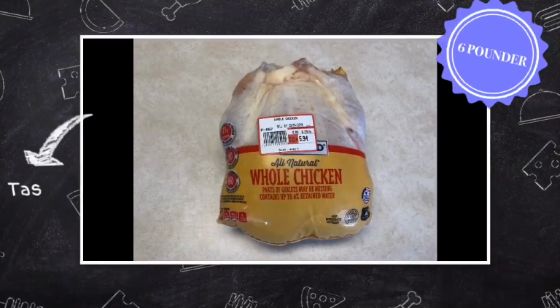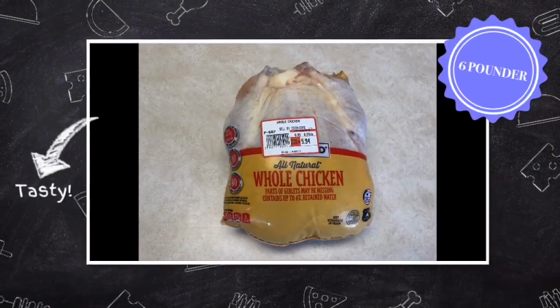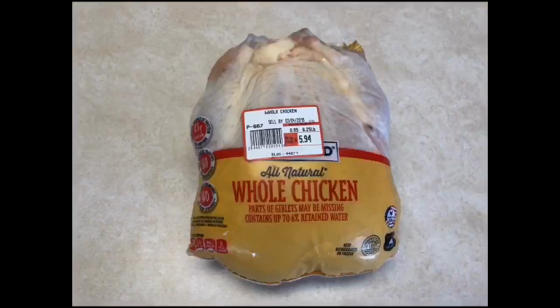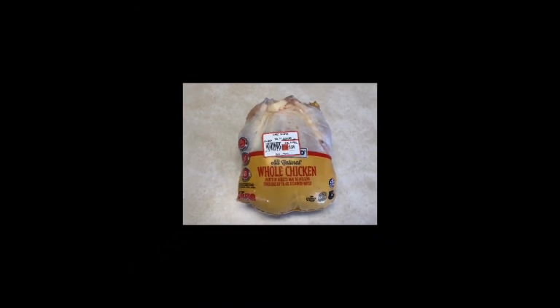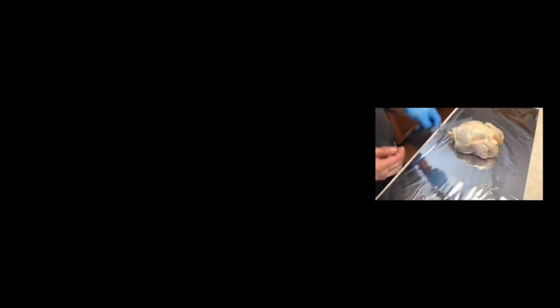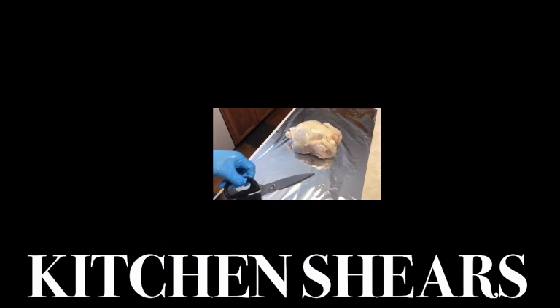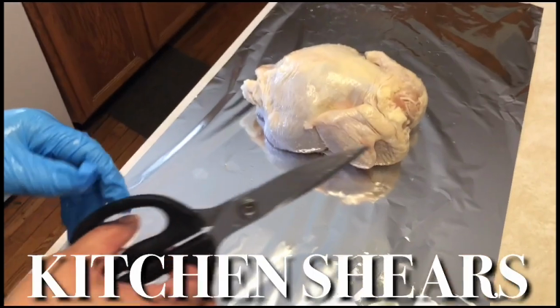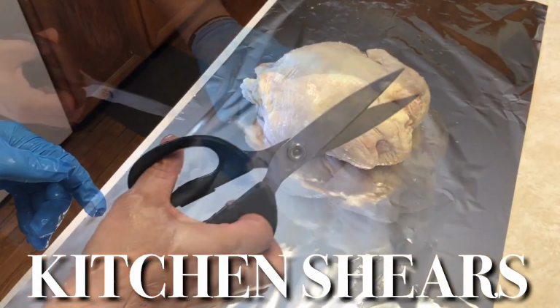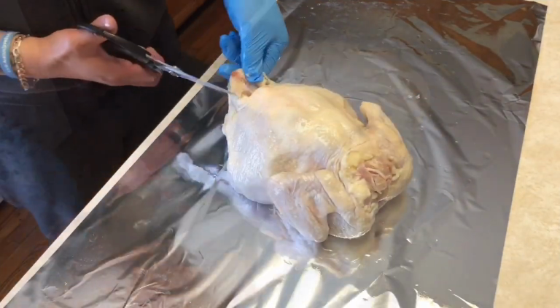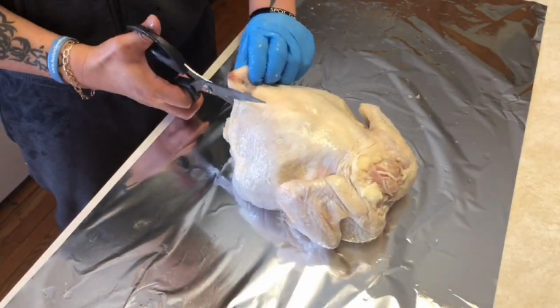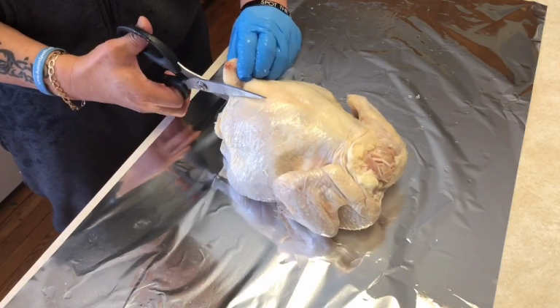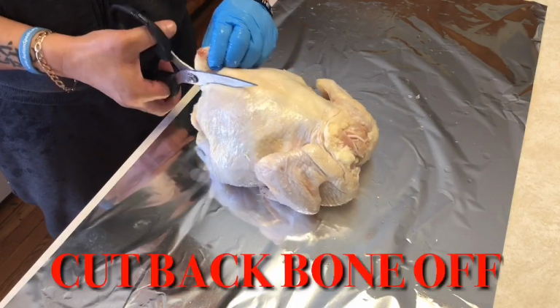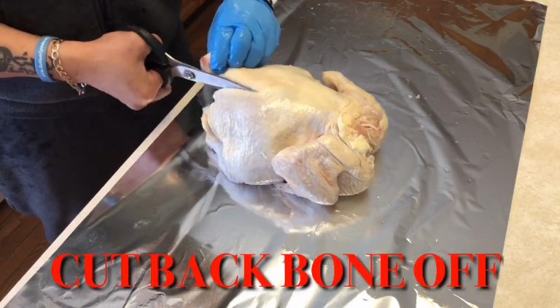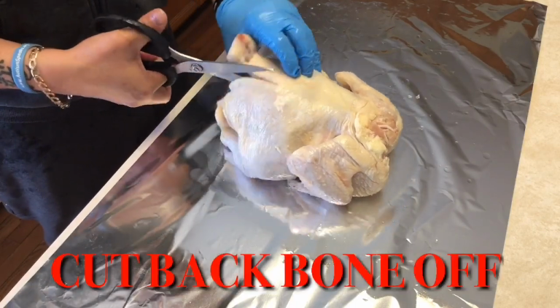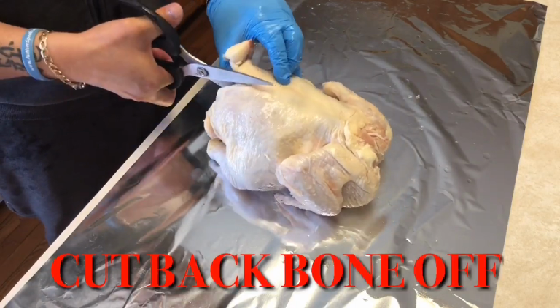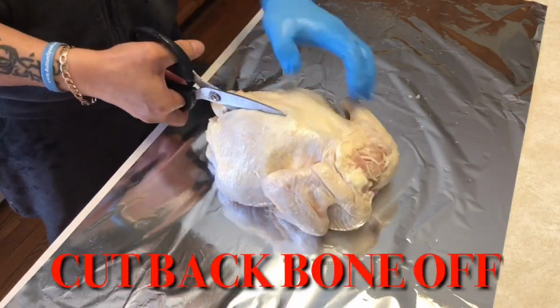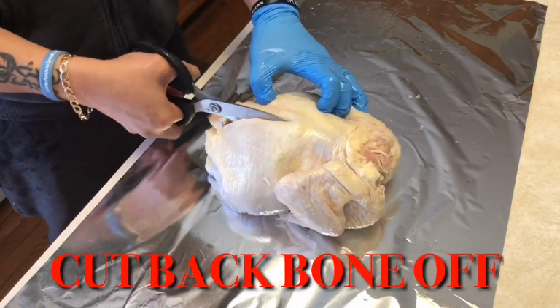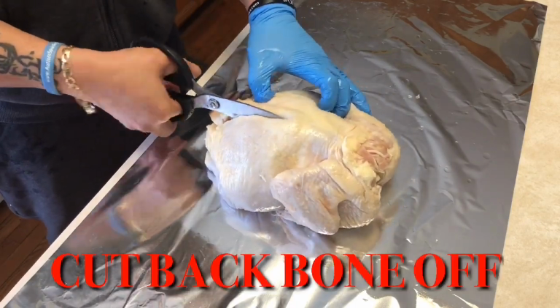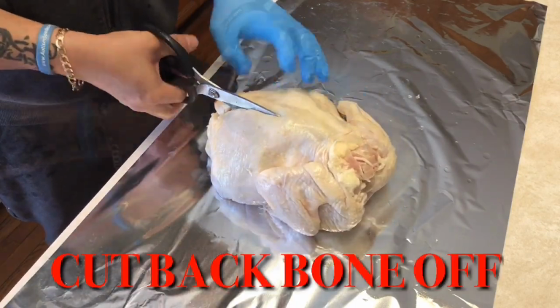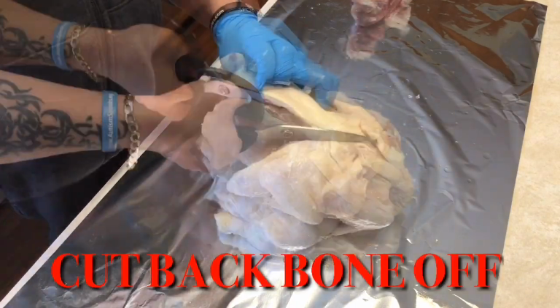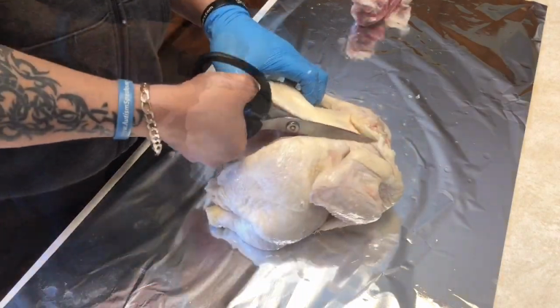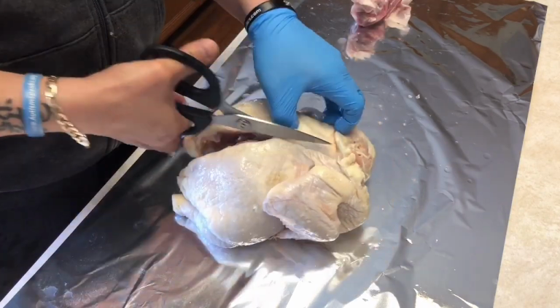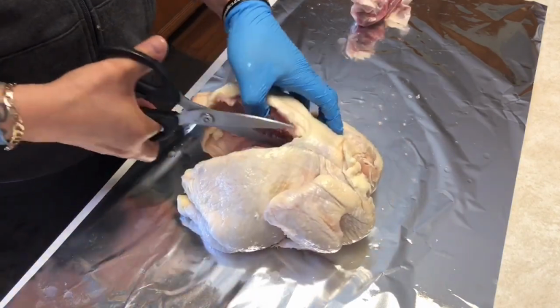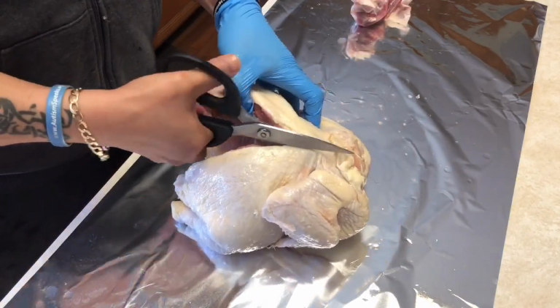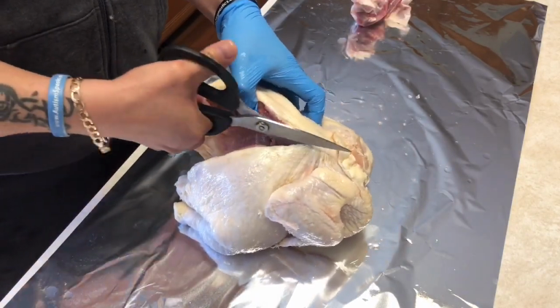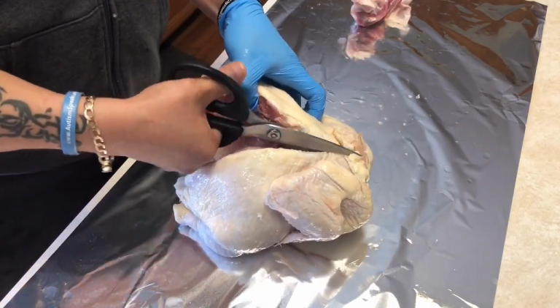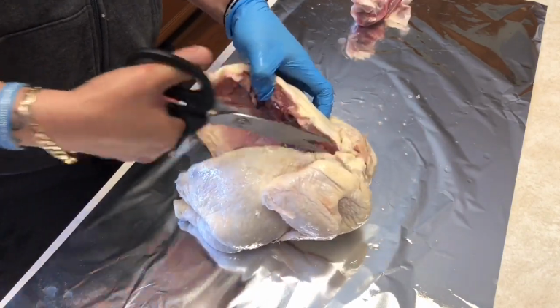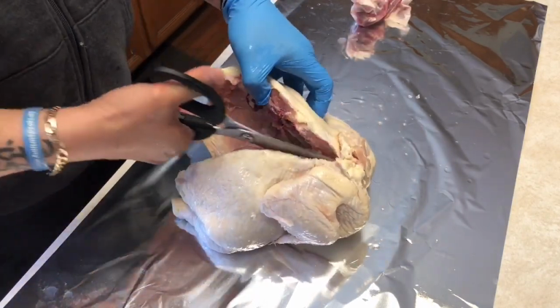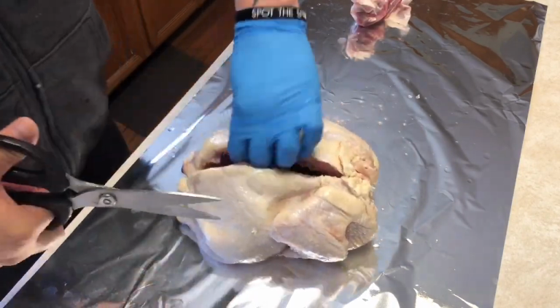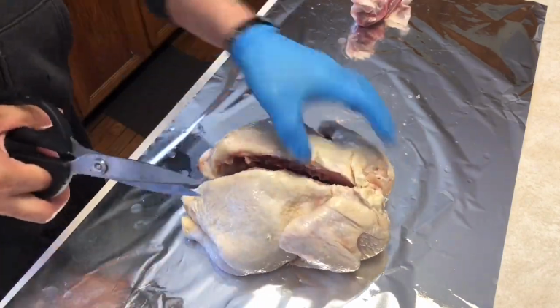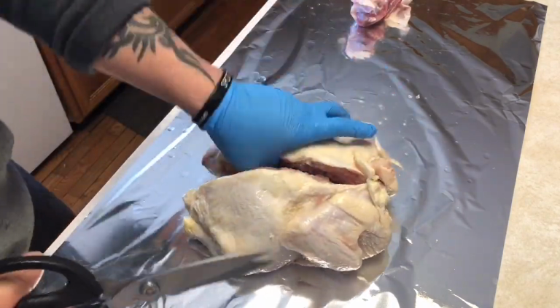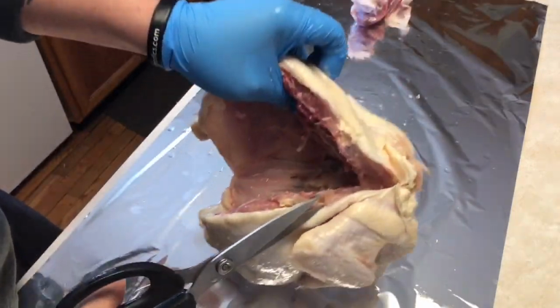As you can see right here, I got two six-pound chickens that we're gonna cut in half. Basically what we're doing is spatchcock chicken, yes sir. We're gonna show you how to do it from start to finish and the process is very simple — this is gonna be so easy to do.